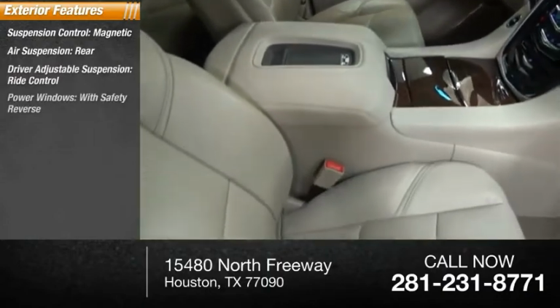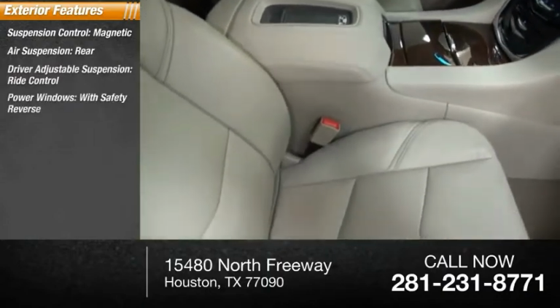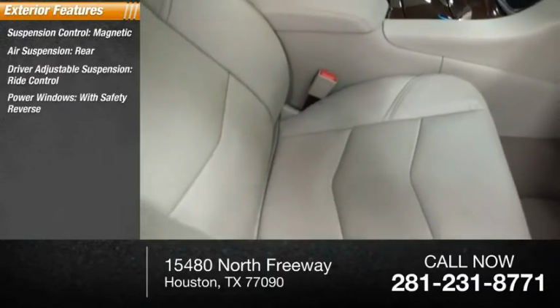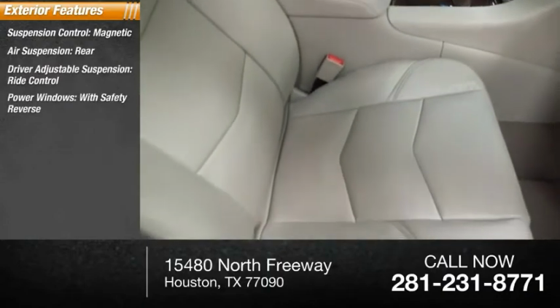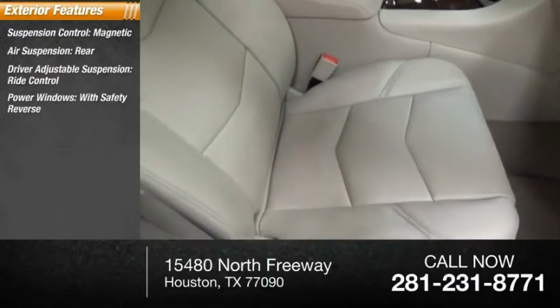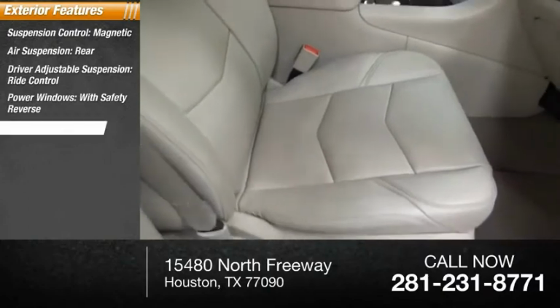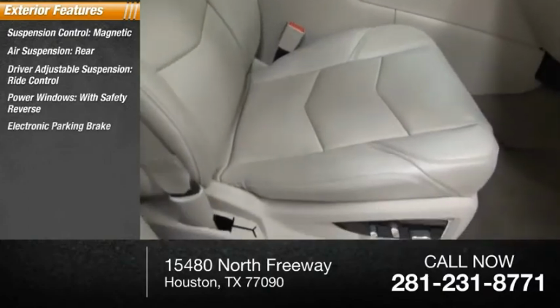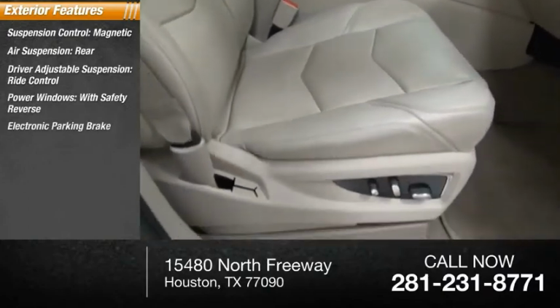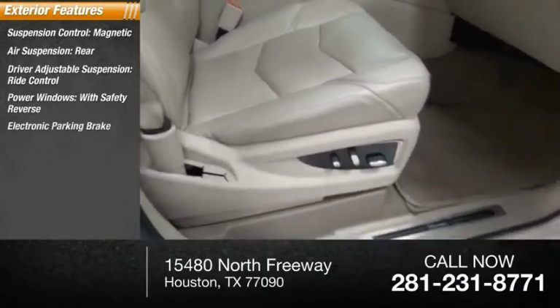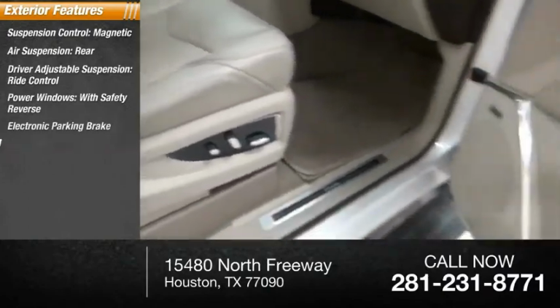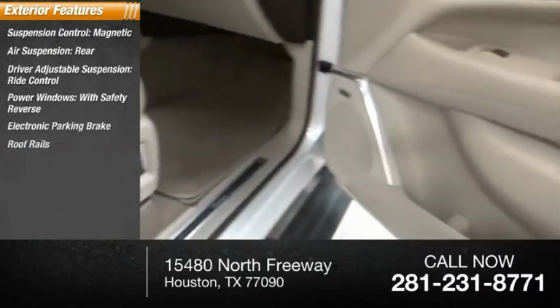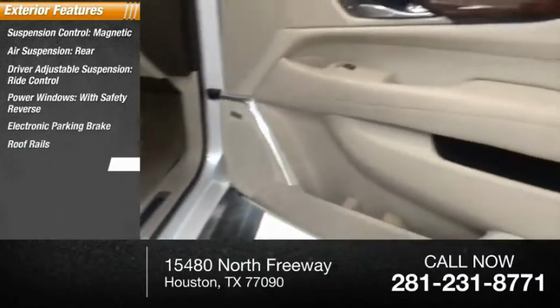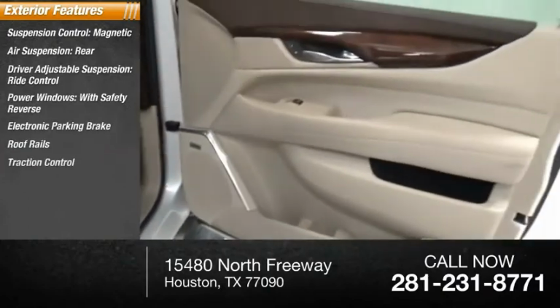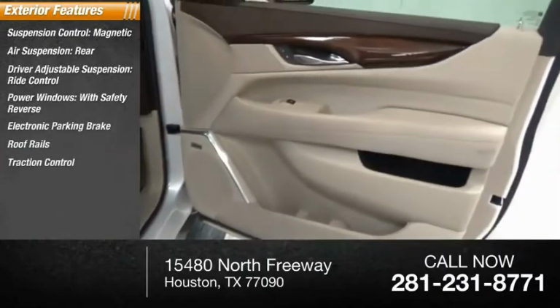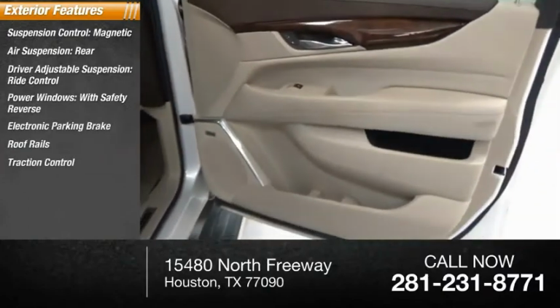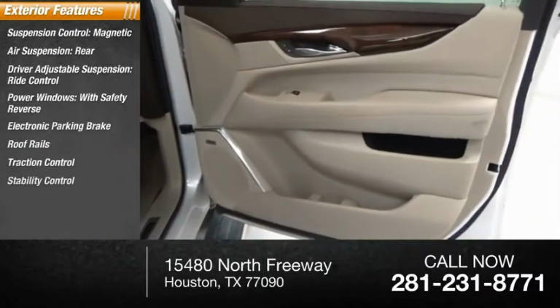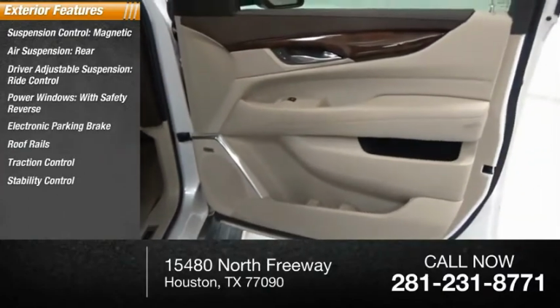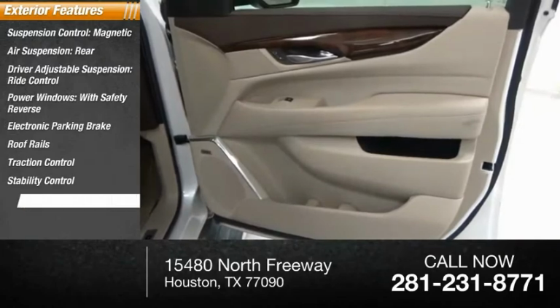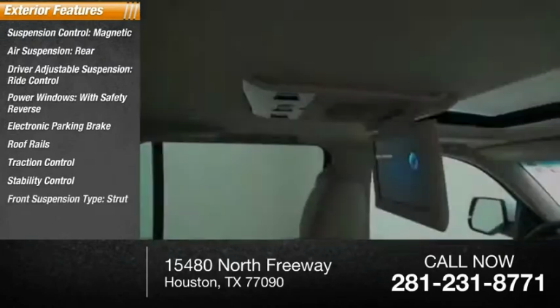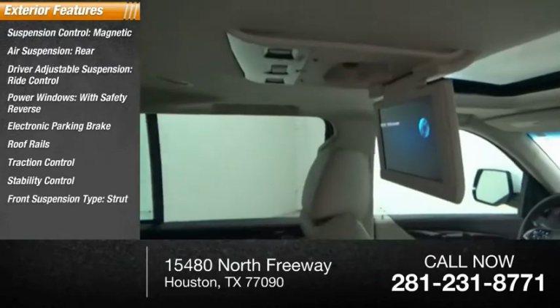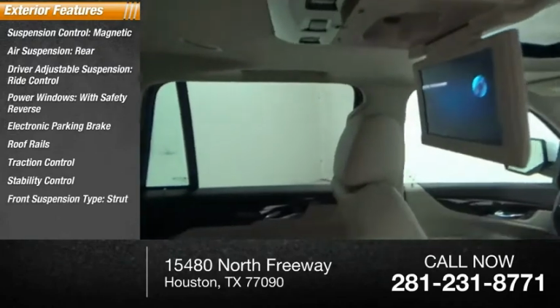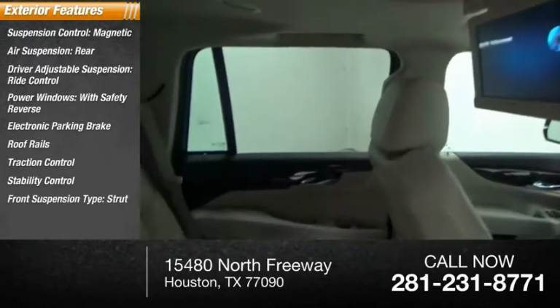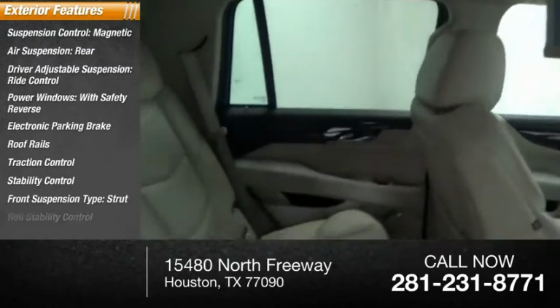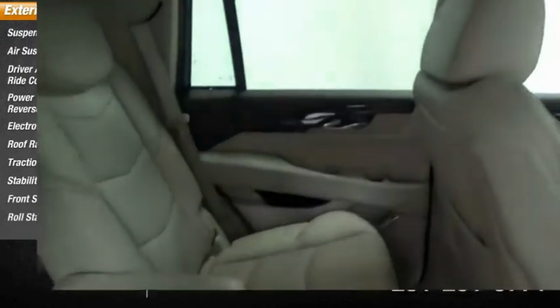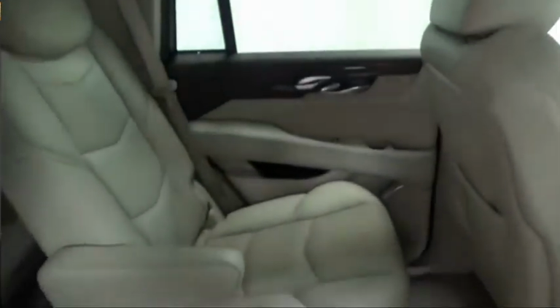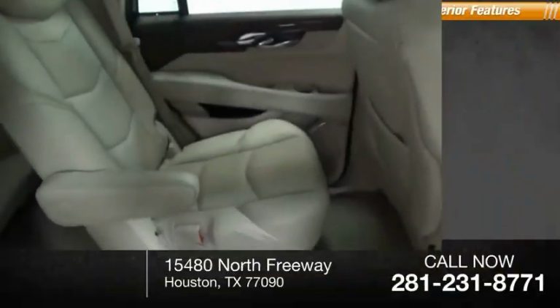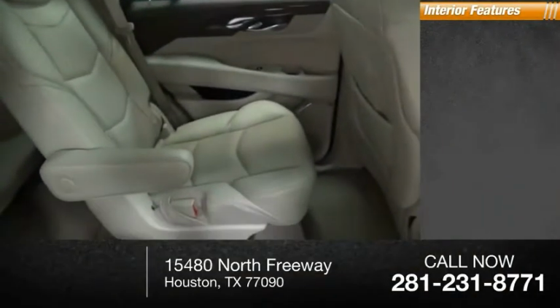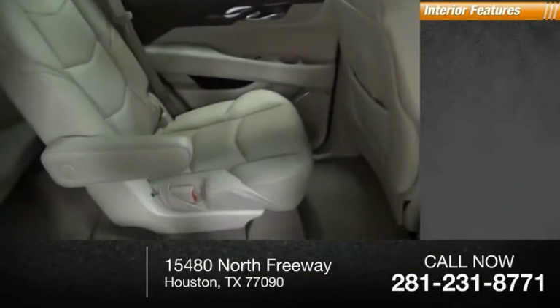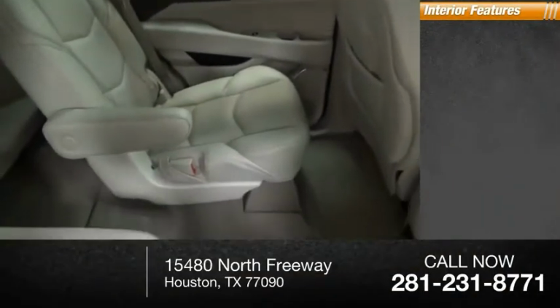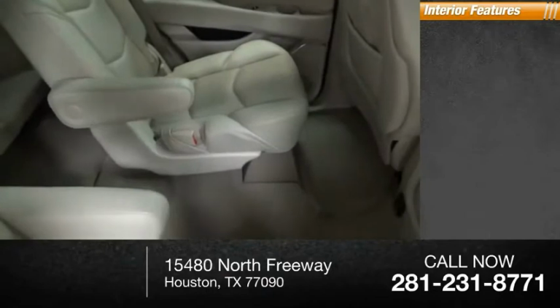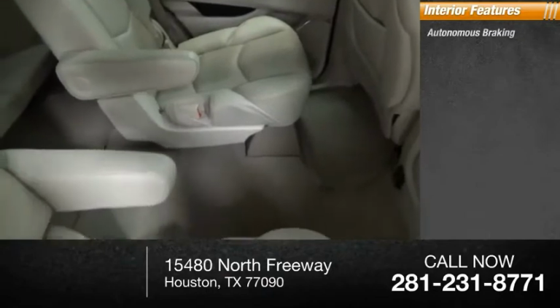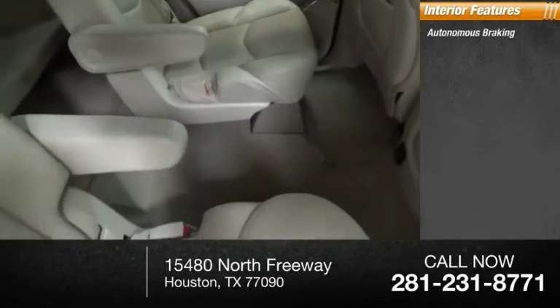Power windows with safety reverse, electronic parking brake, roof rails, traction control, stability control, front suspension type strut, and roll stability control. Inside you'll find autonomous braking.